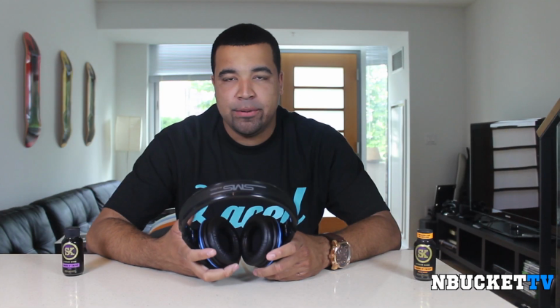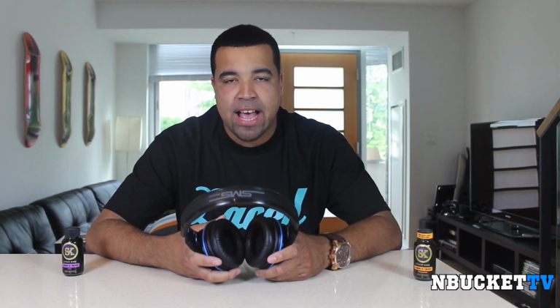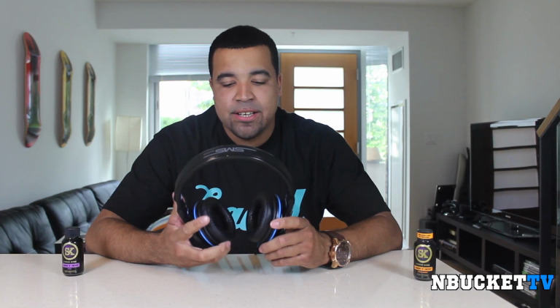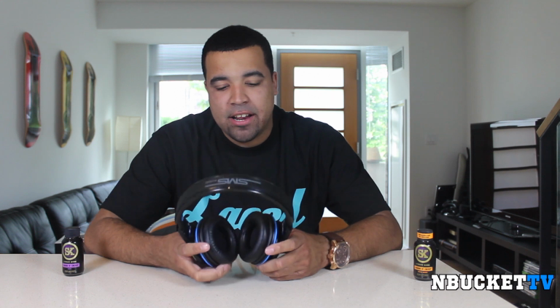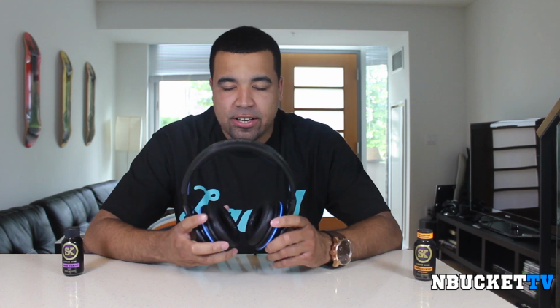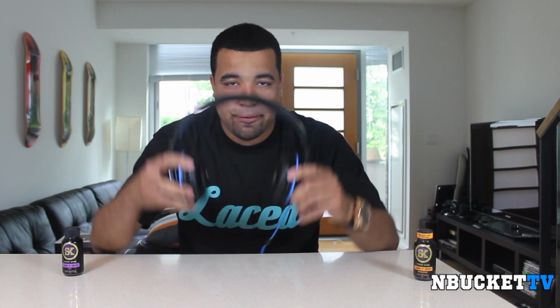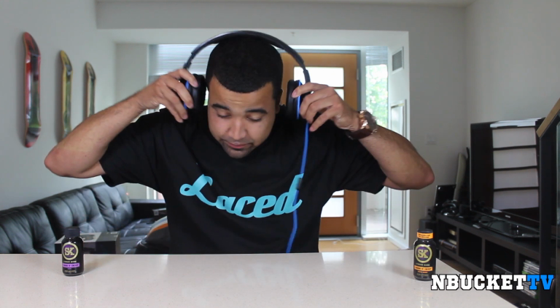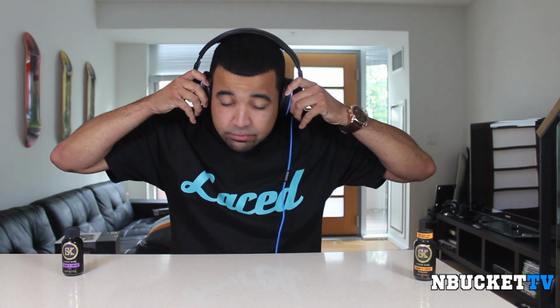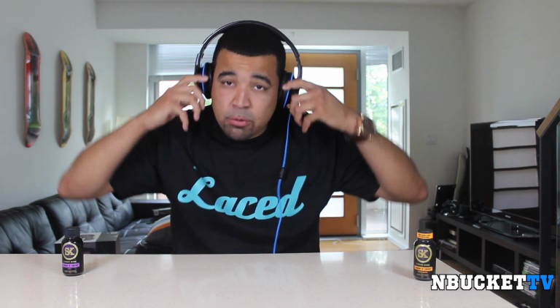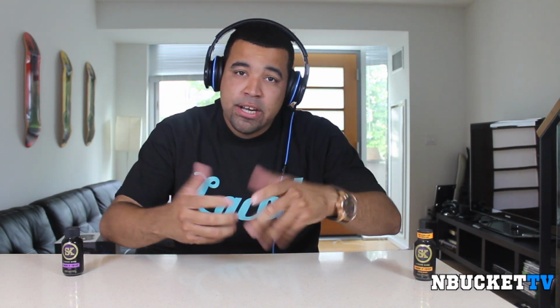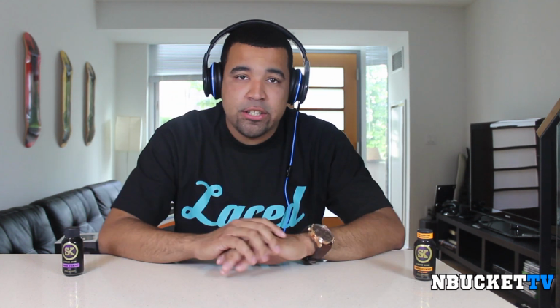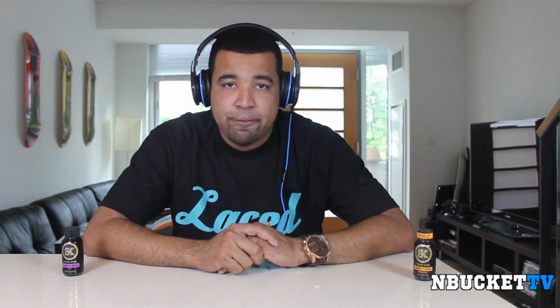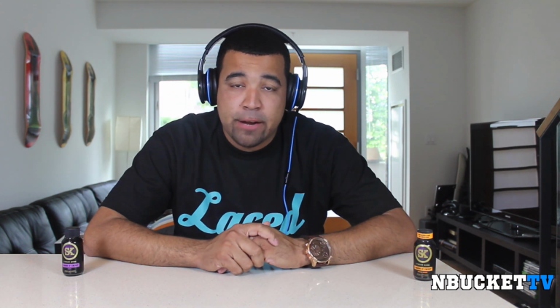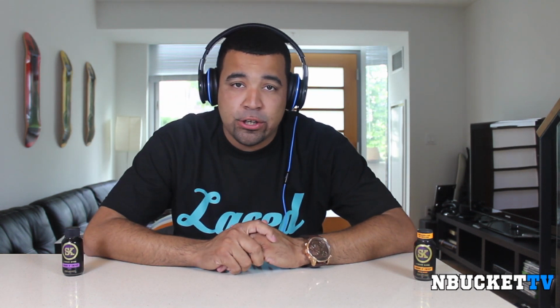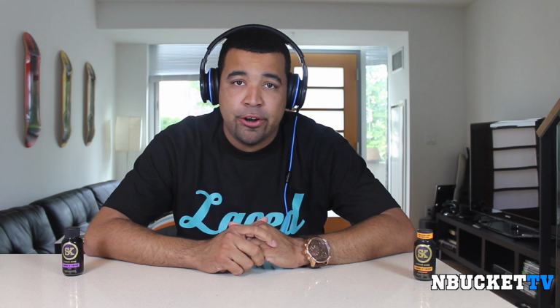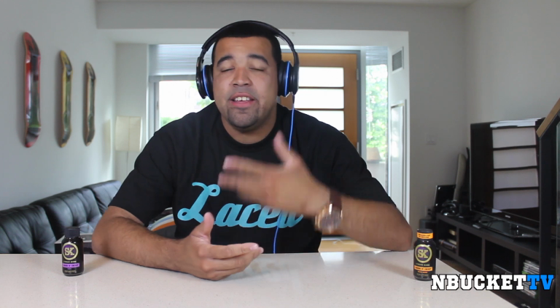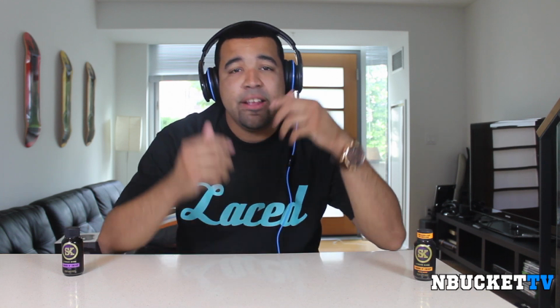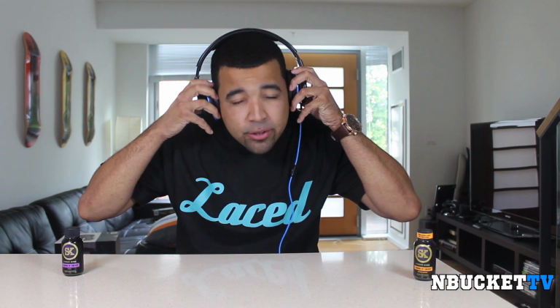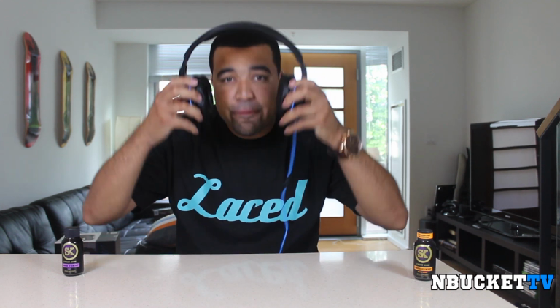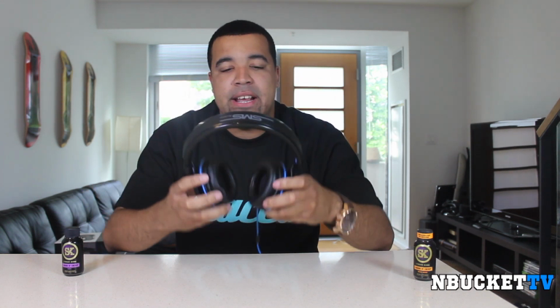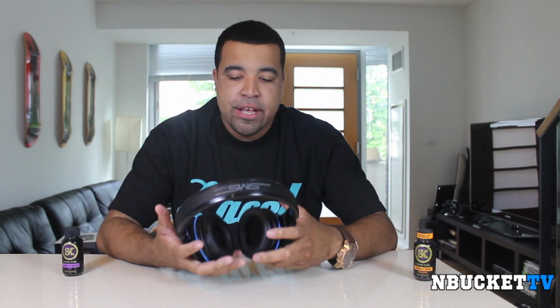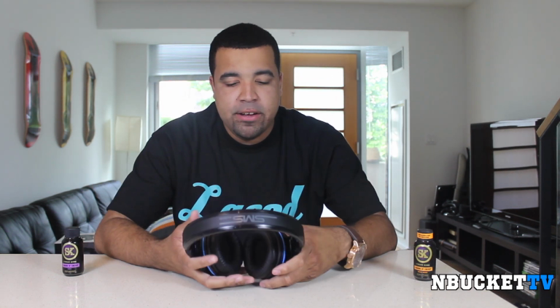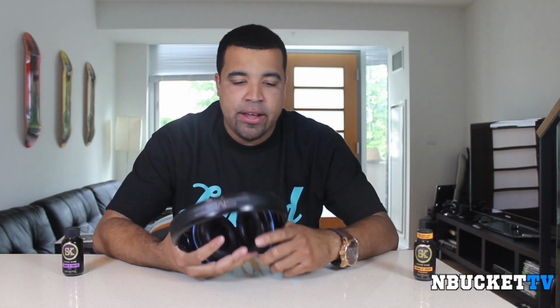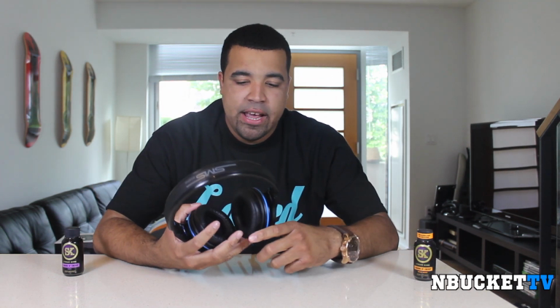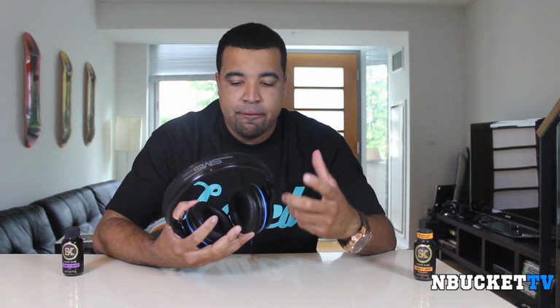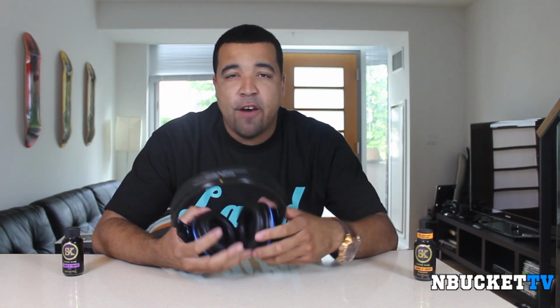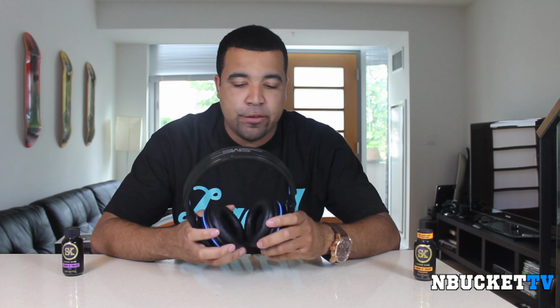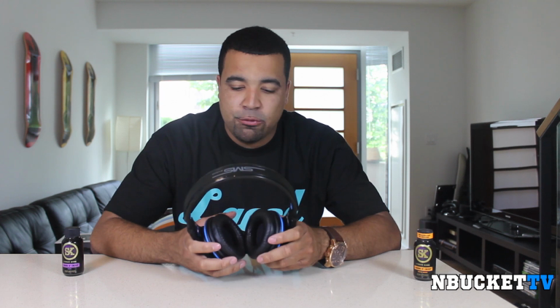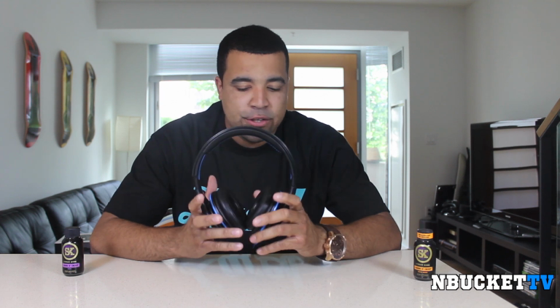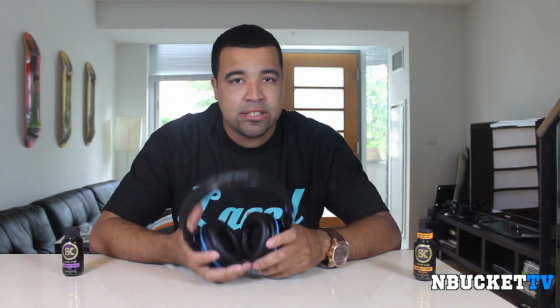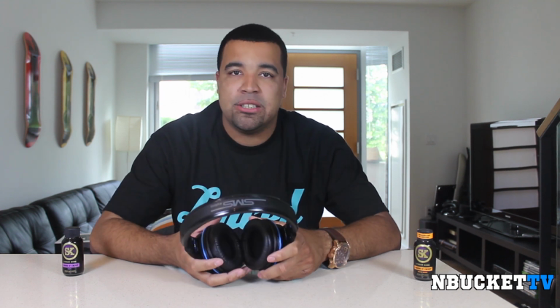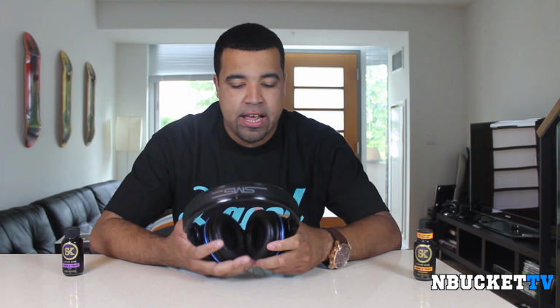Let me show you how they look when you actually put them on. People always ask how do they look and how do they feel. Well this is how the Street by 50 headphones look when they're on your head. How do they feel? They feel amazing — they are very lightweight and very comfortable, so if you're traveling with them you can fall asleep with these on your head.